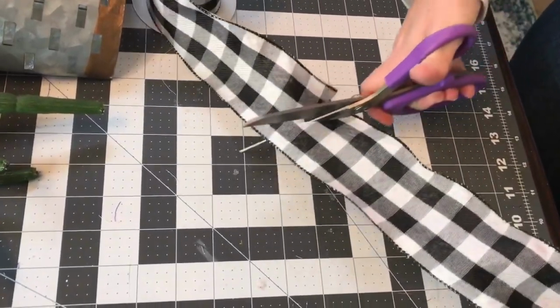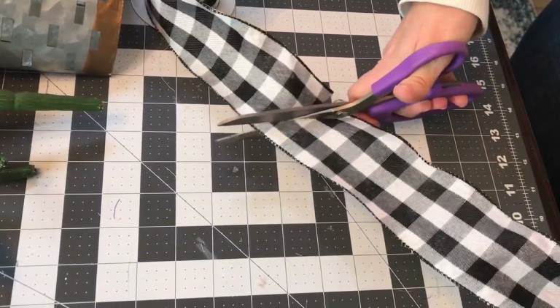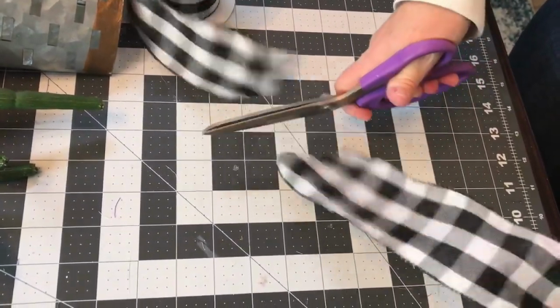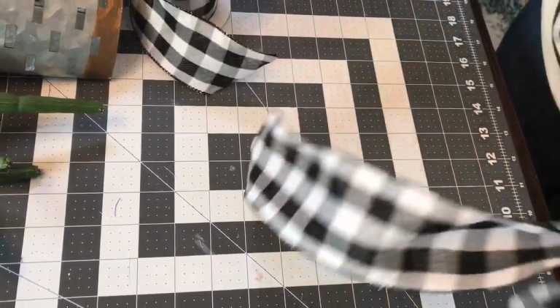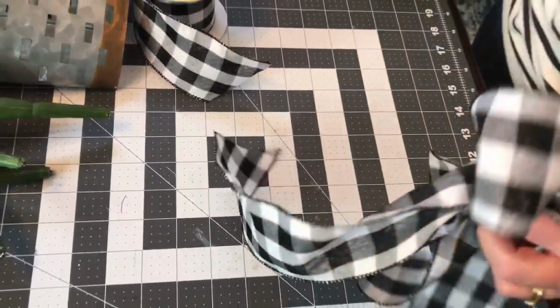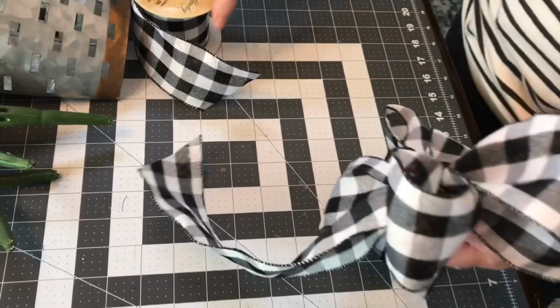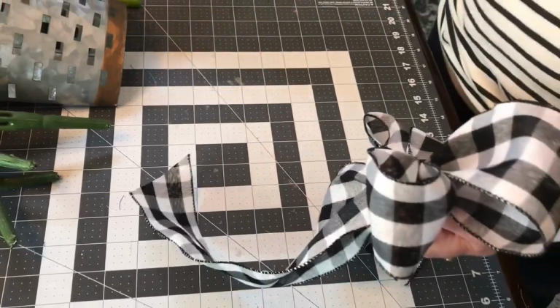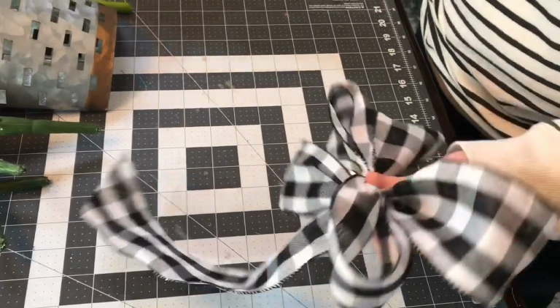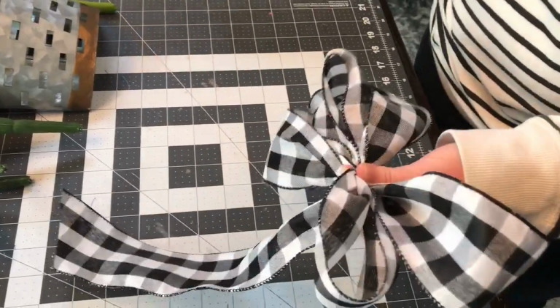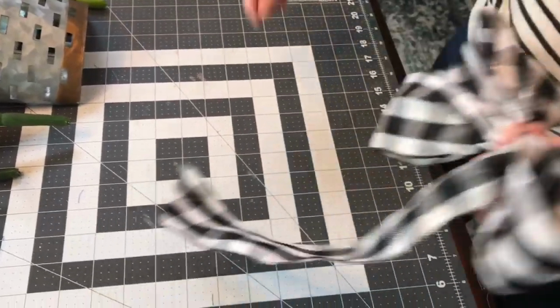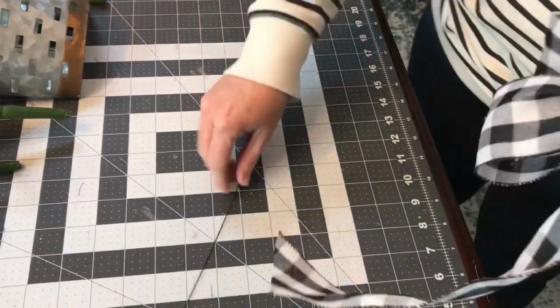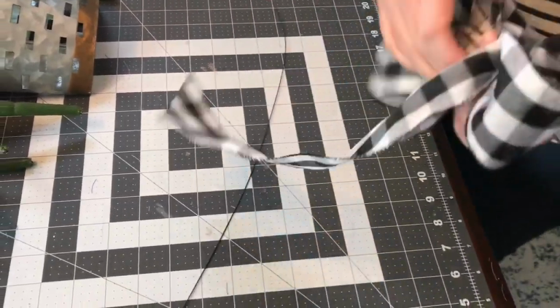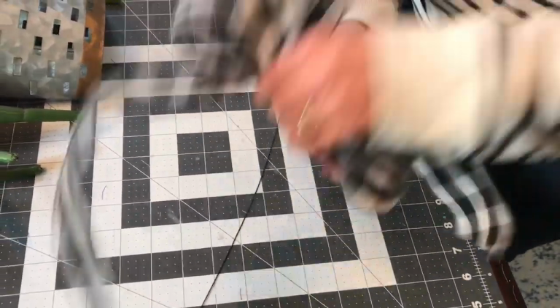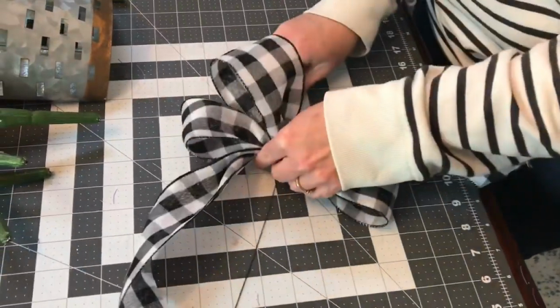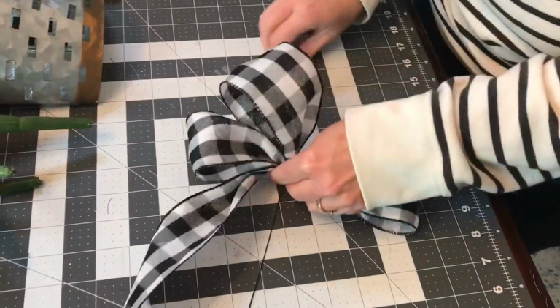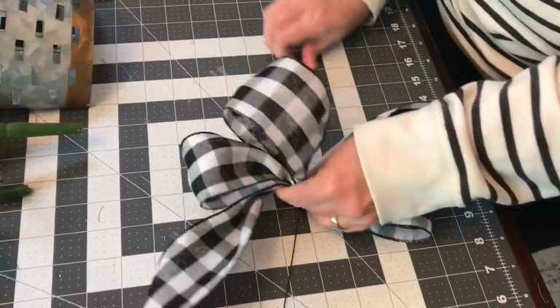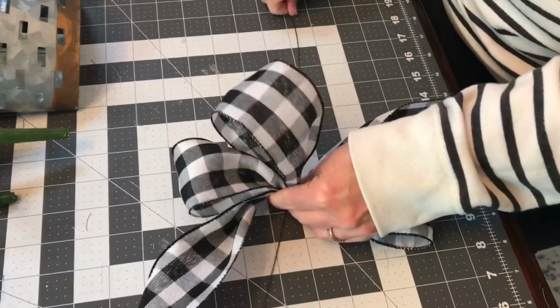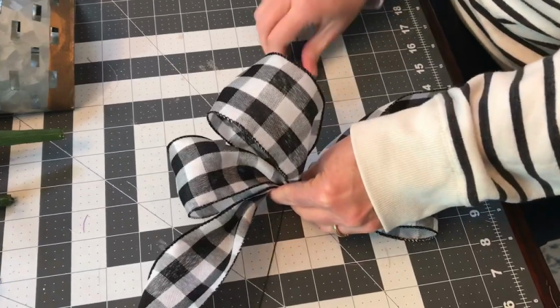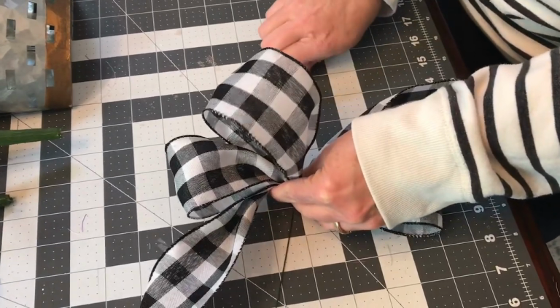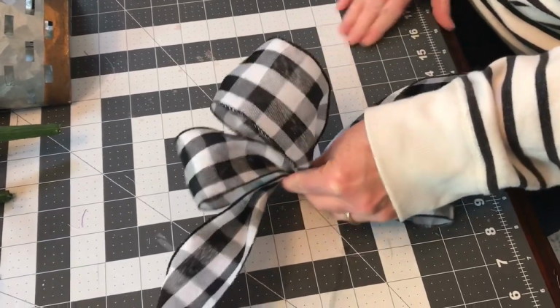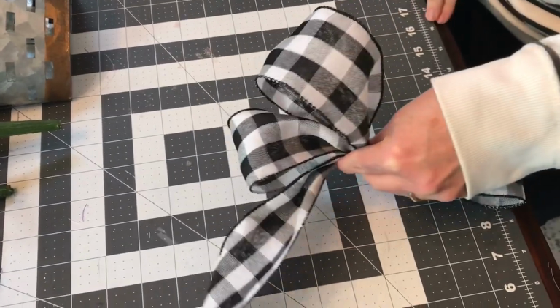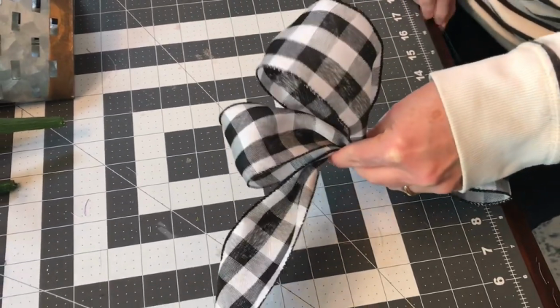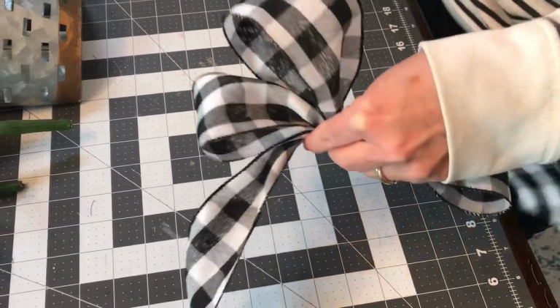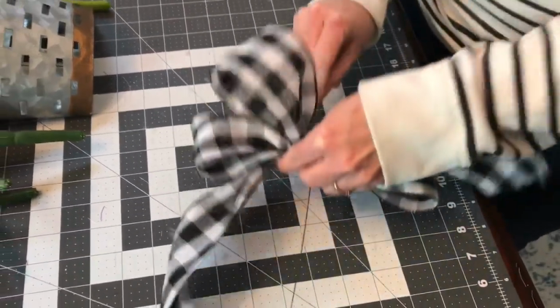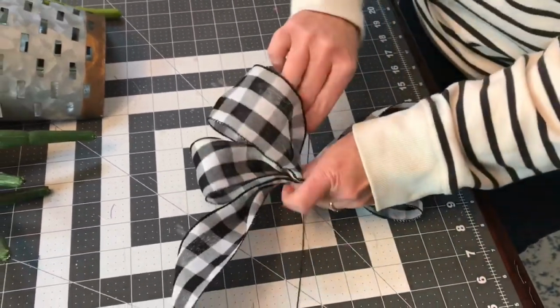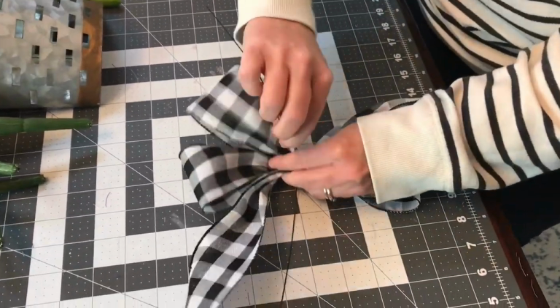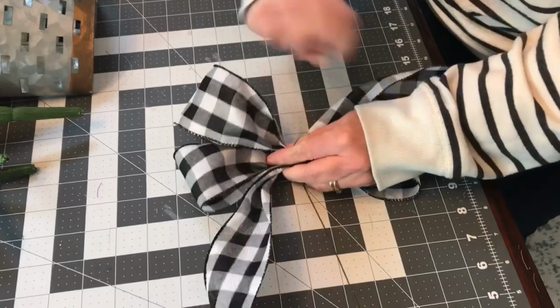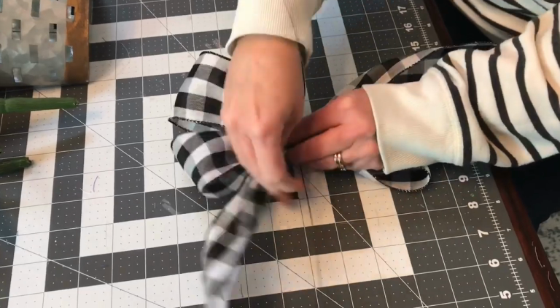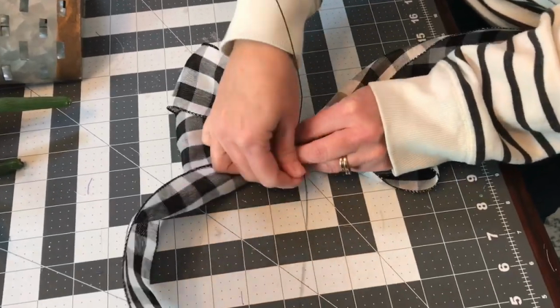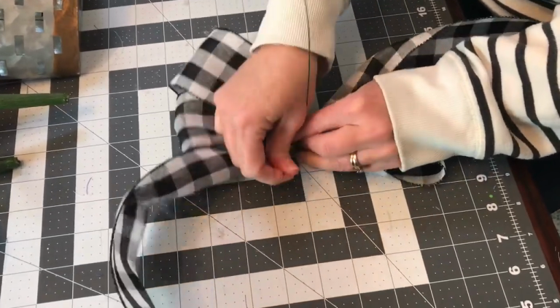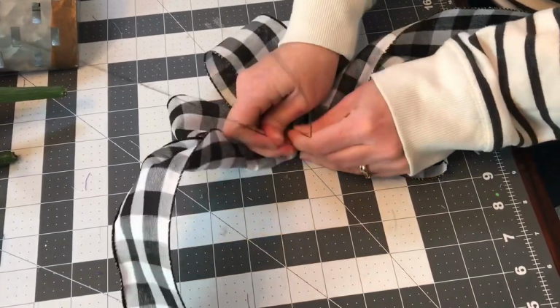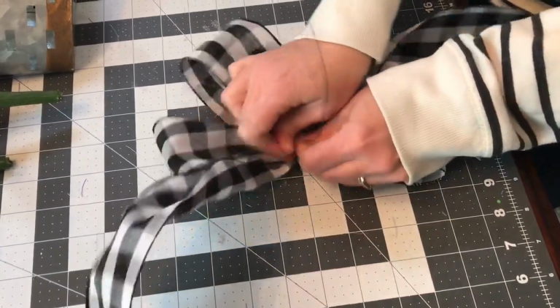I usually use 20 gauge floral stem wire, and you can pick it up at Hobby Lobby, Michaels, Walmart, Dollar Tree — places like that. Just get the wire and wrap it as tight as you can around the center of your bow, and leave the wire long.